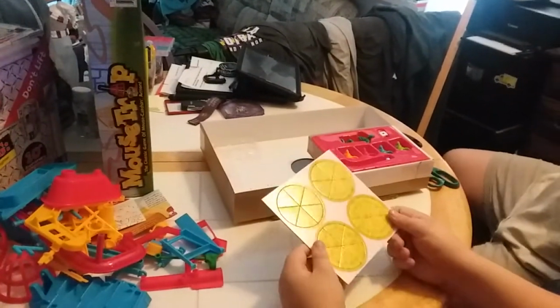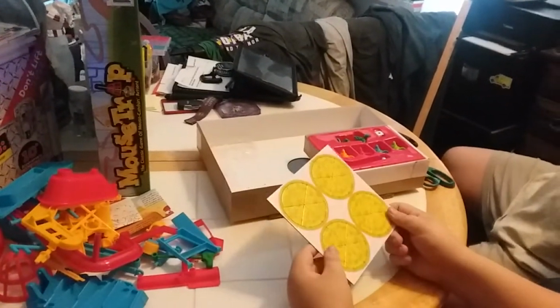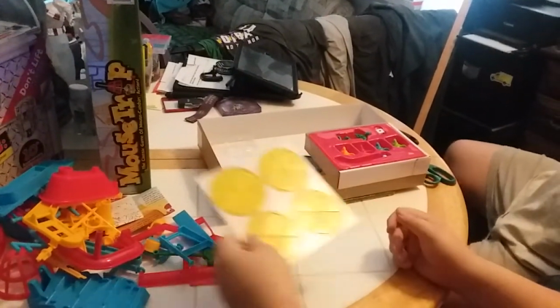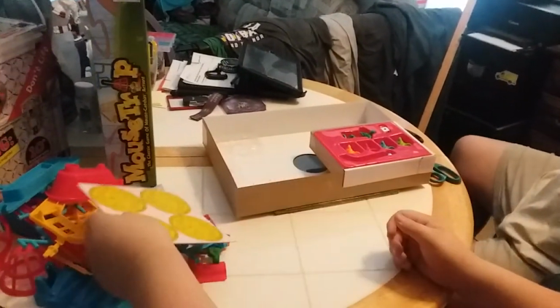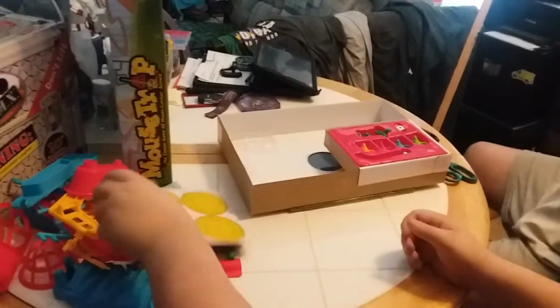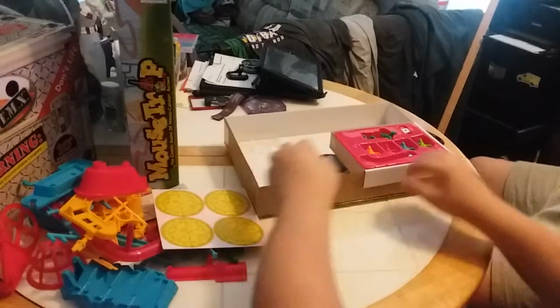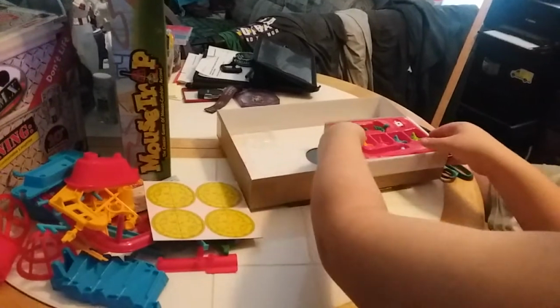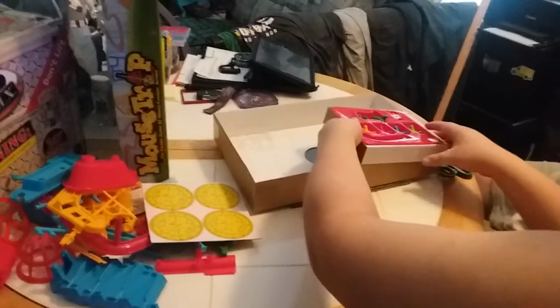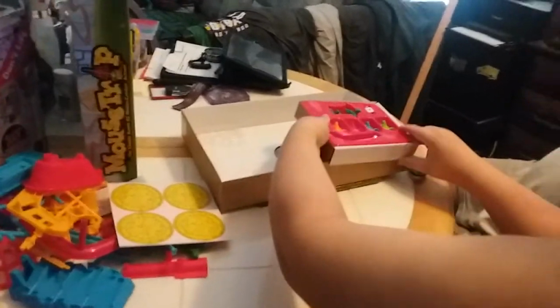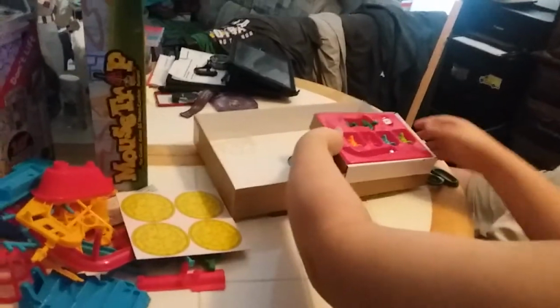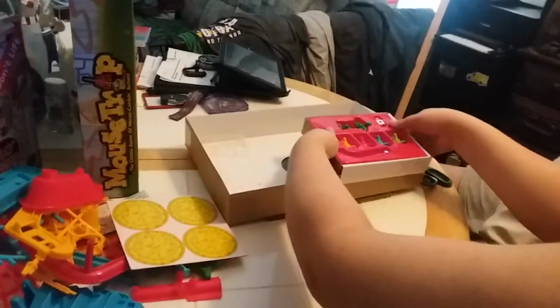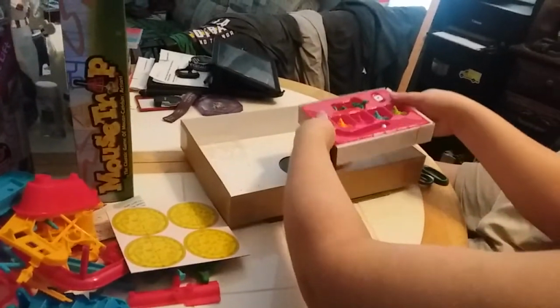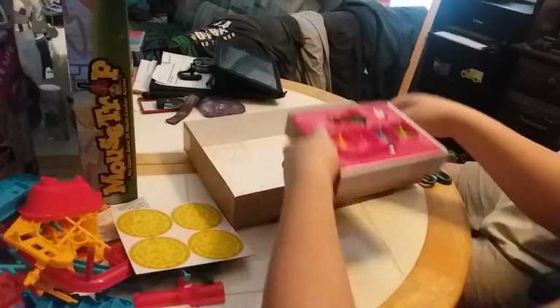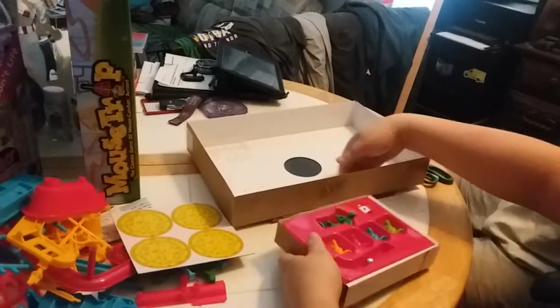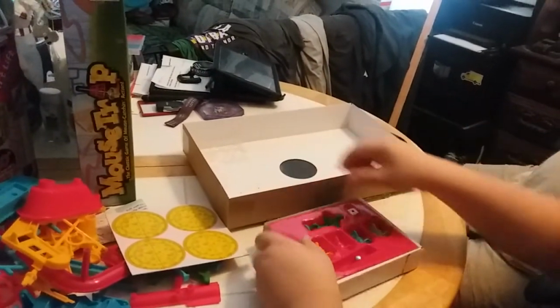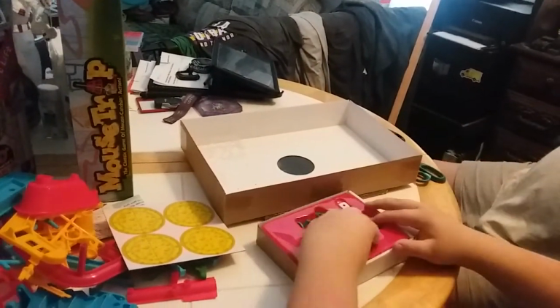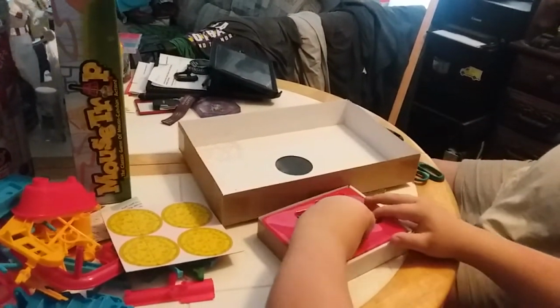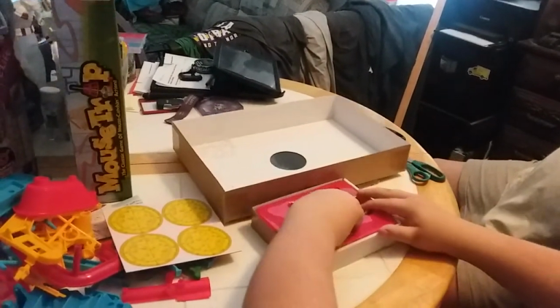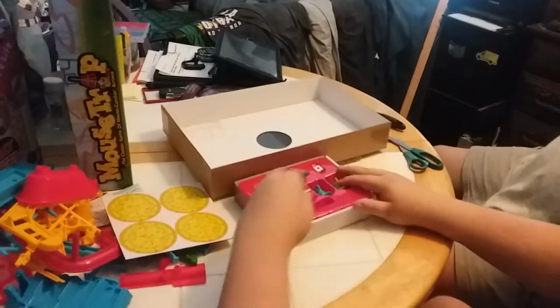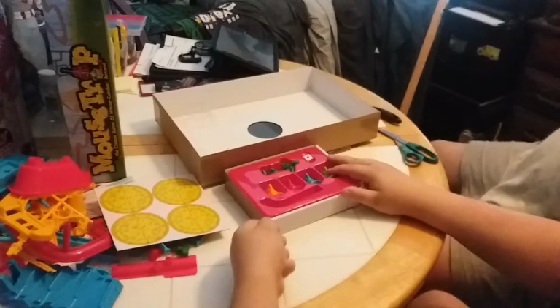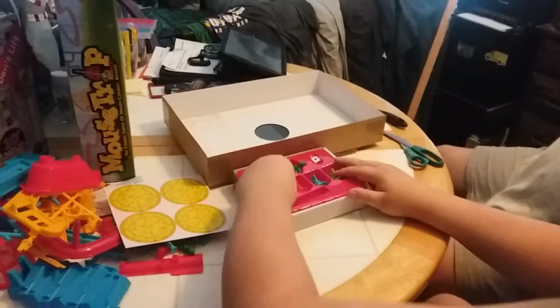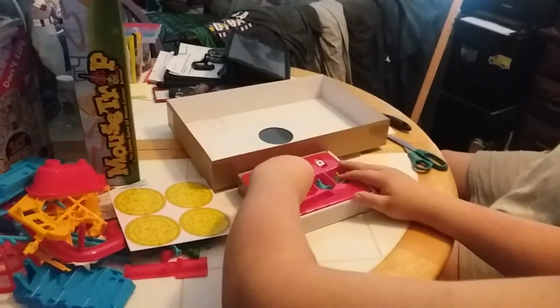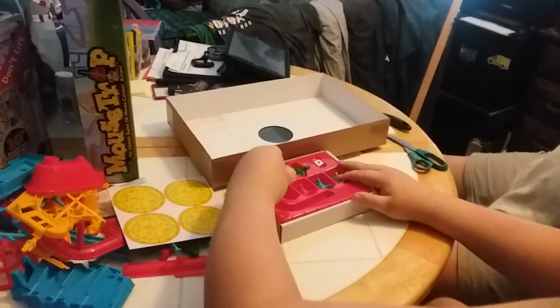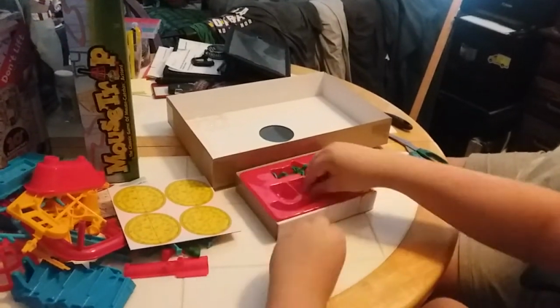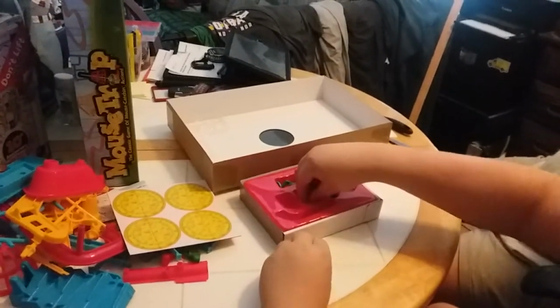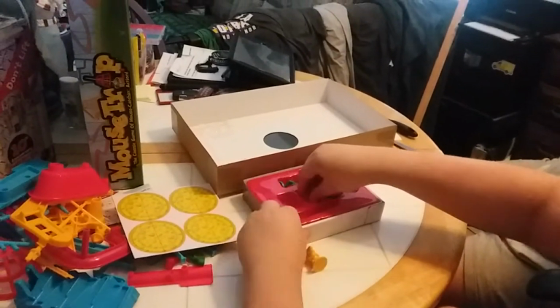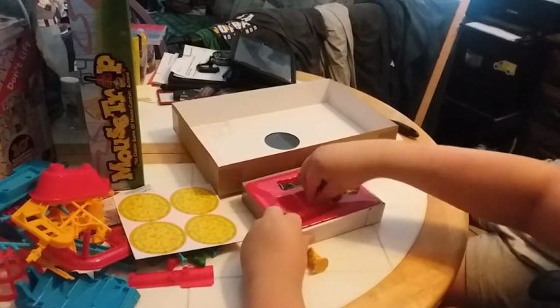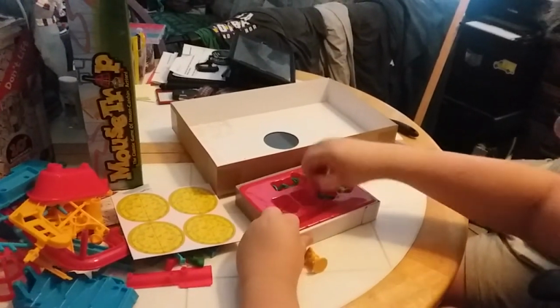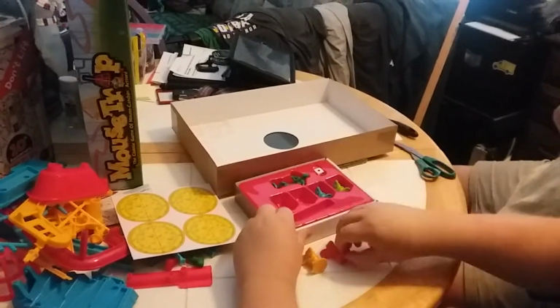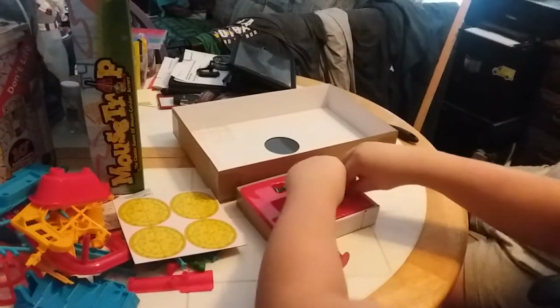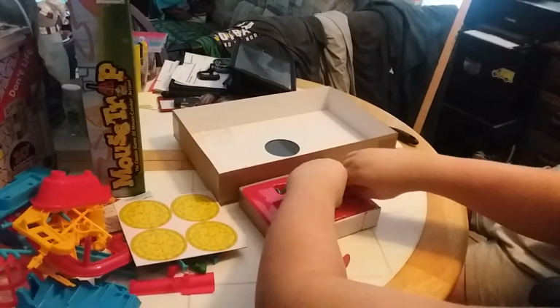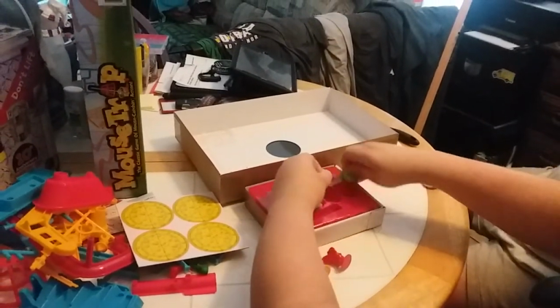Here's the cheese. Do you need a little Ziploc bag, buddy? Yeah, after I unbox. Like I said. Okay.